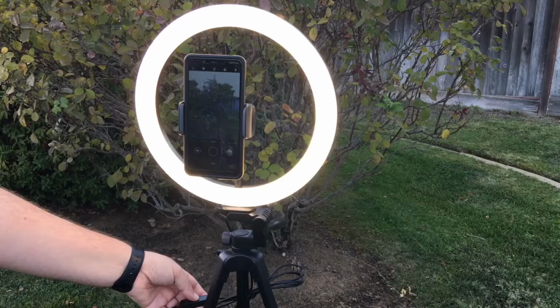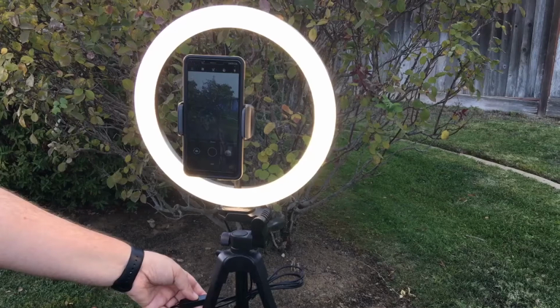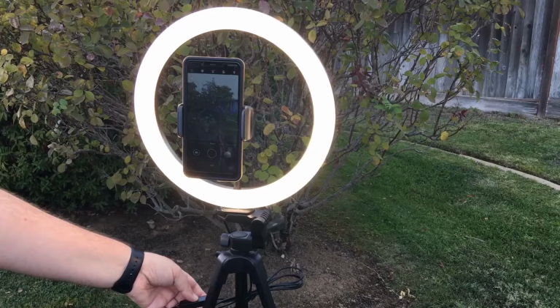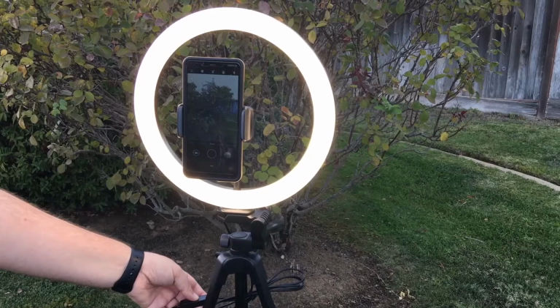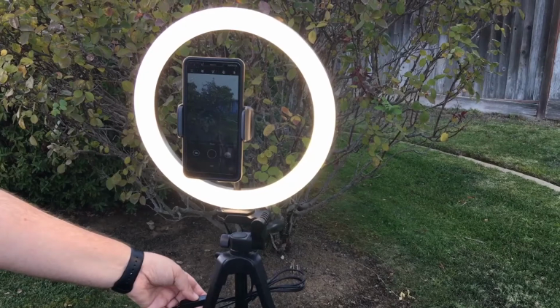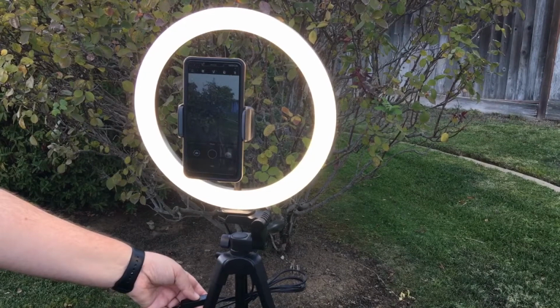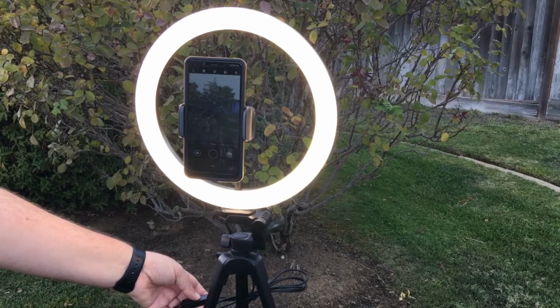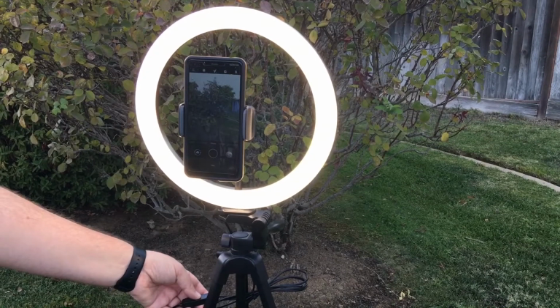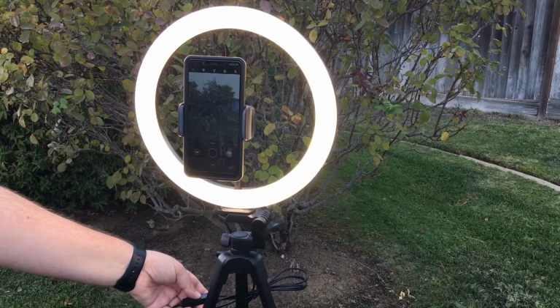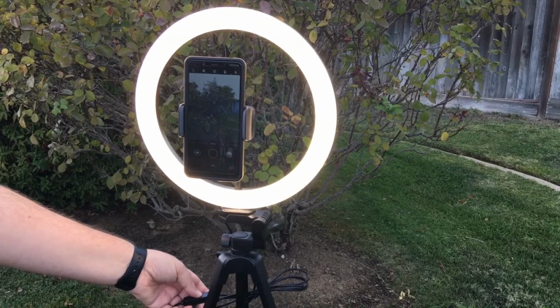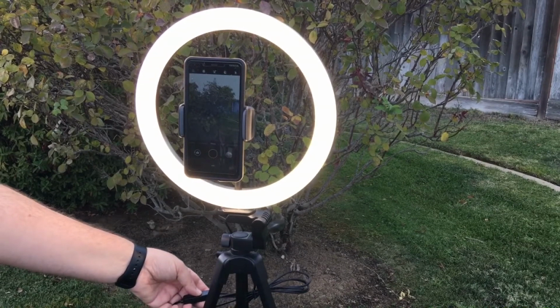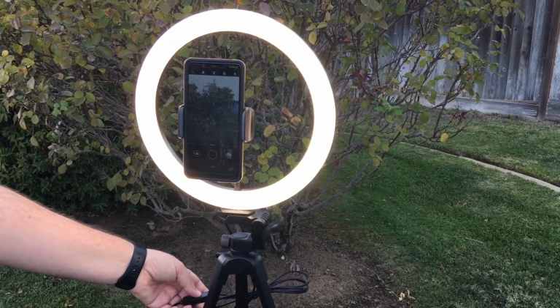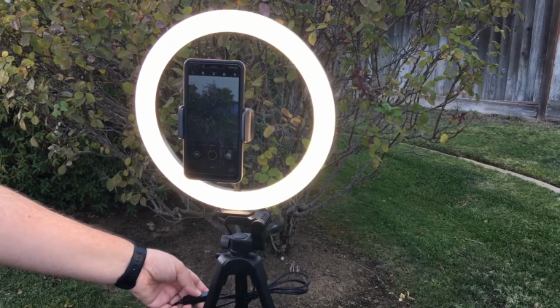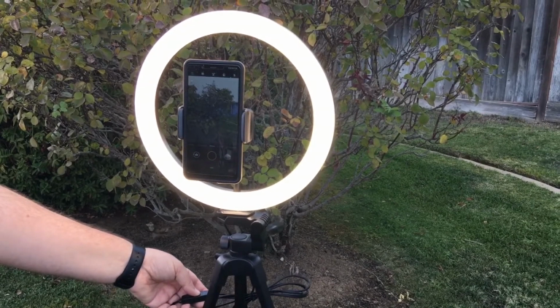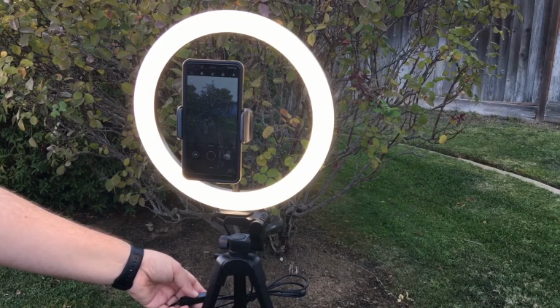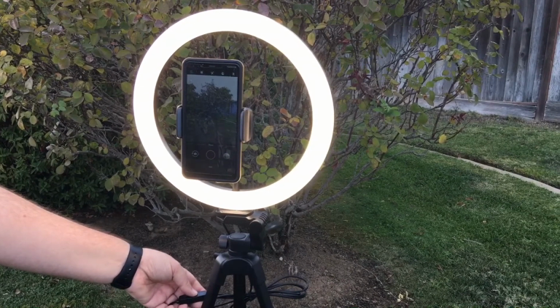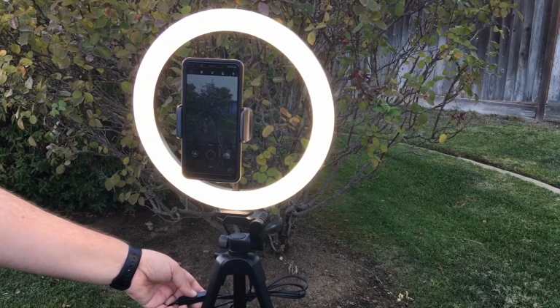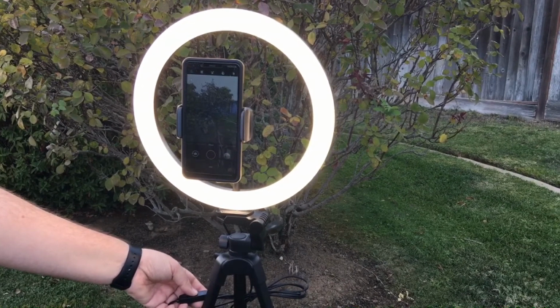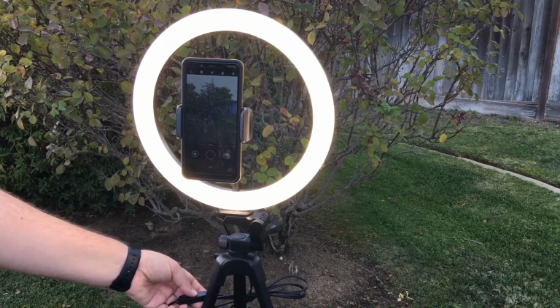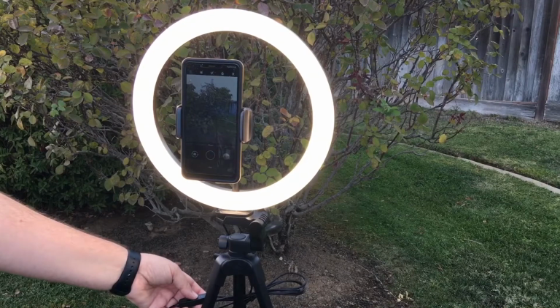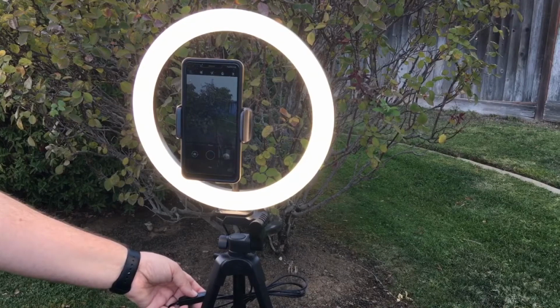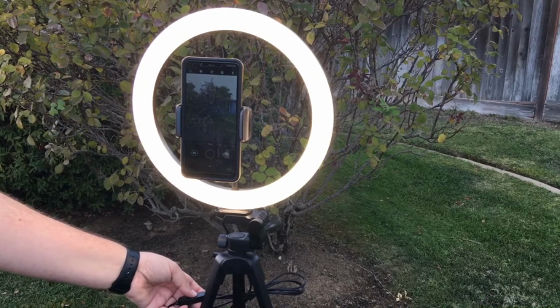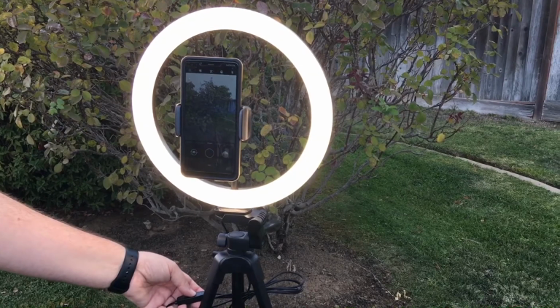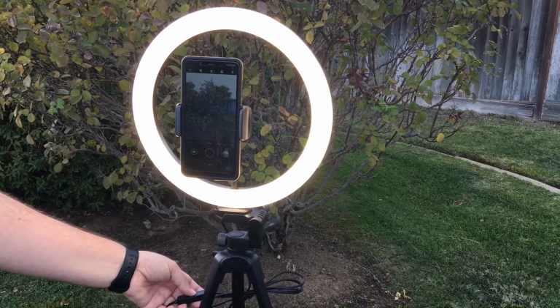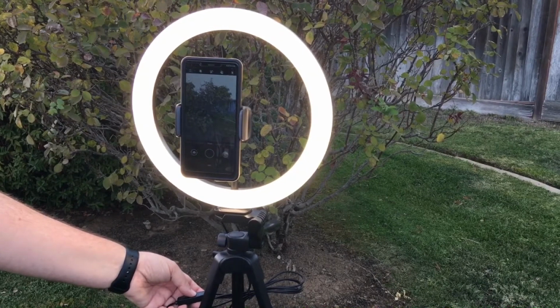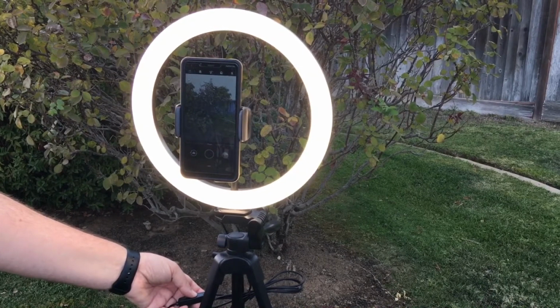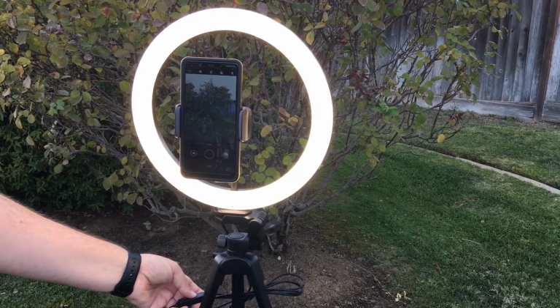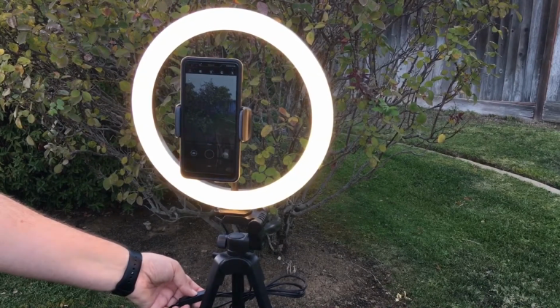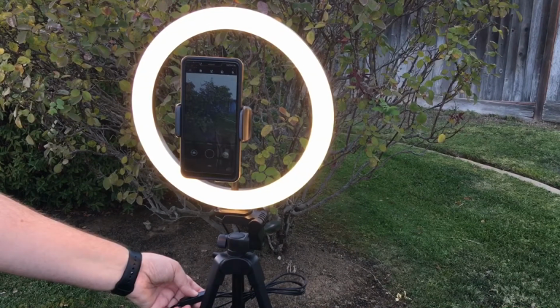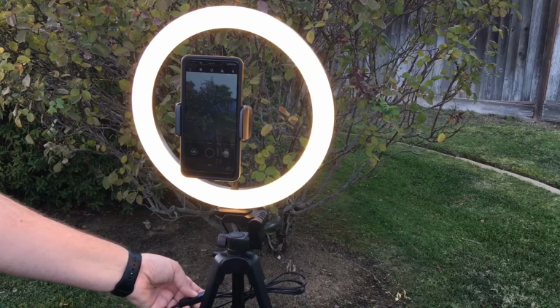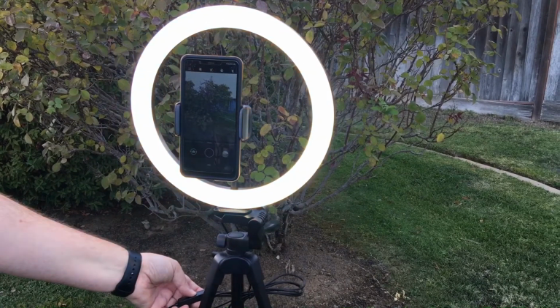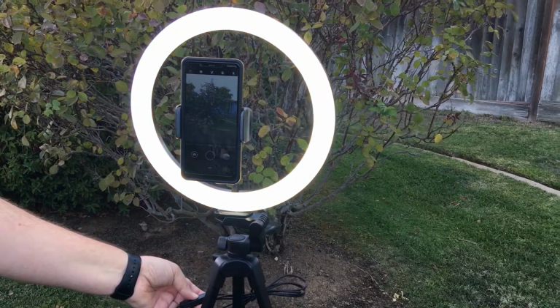Hi, this is Chris — 24k on Instagram, 24k on Twitter, and 24k_lifestyle on TikTok. Today we're showing the Toner 12-inch ring light.